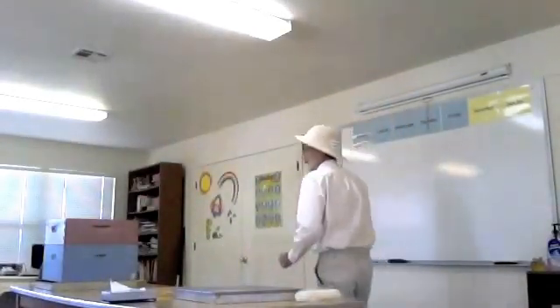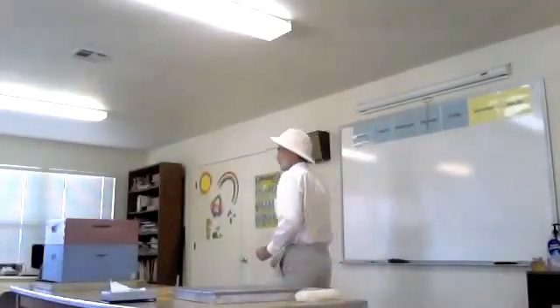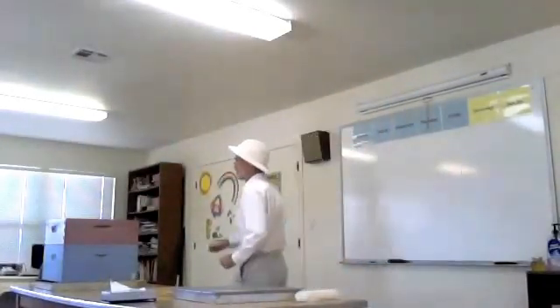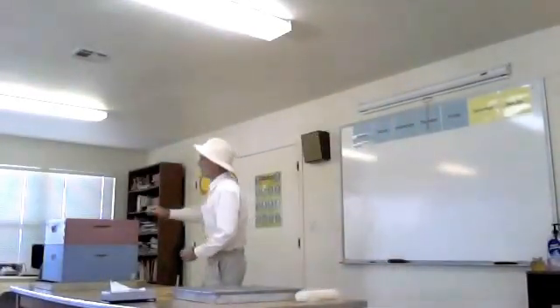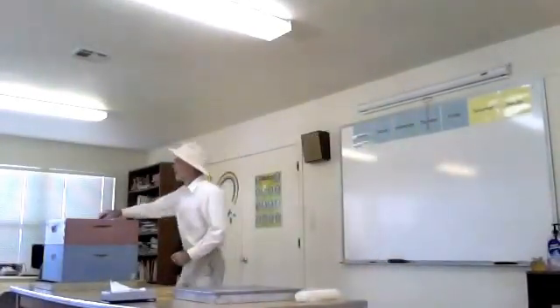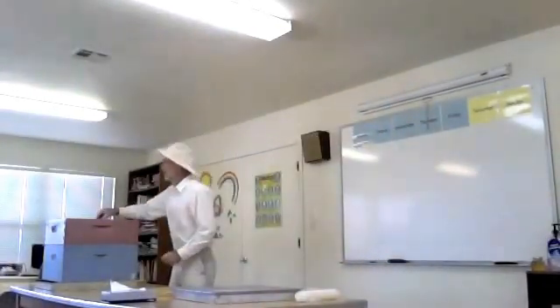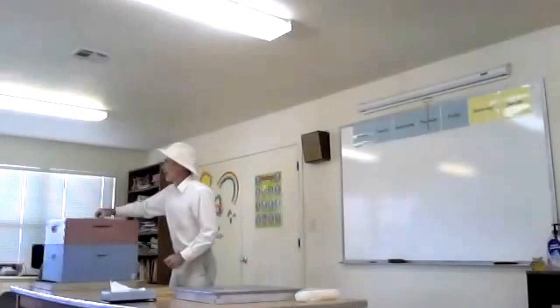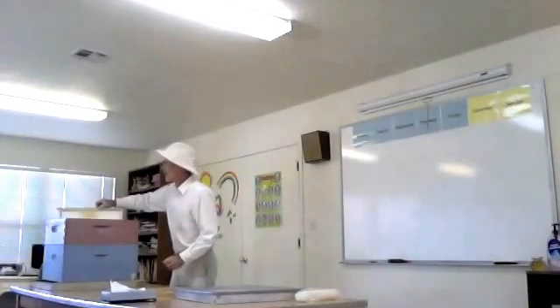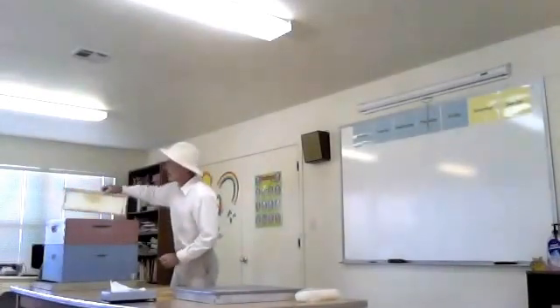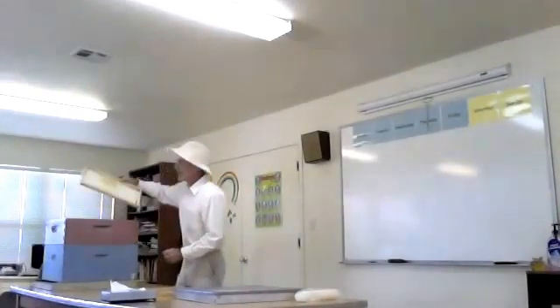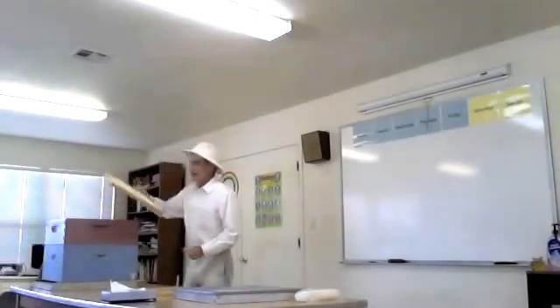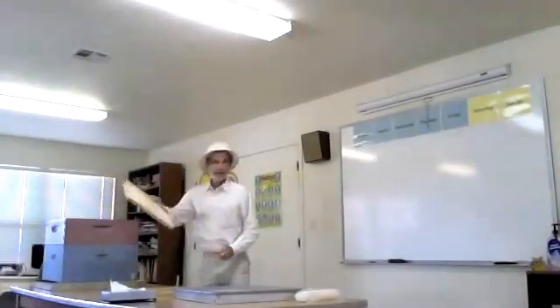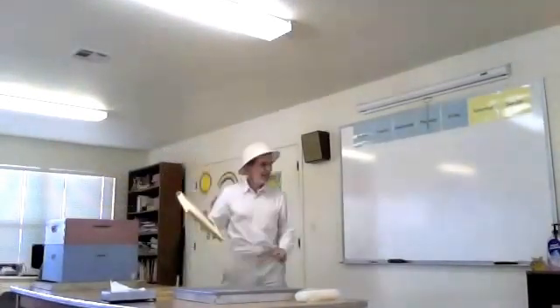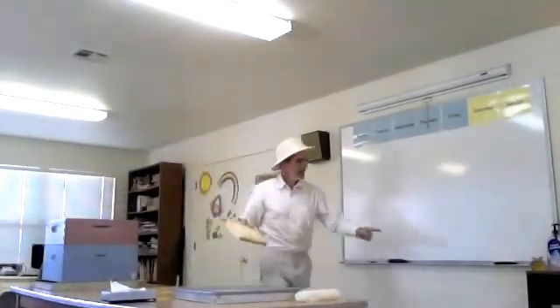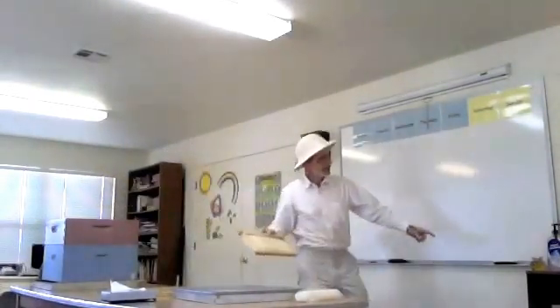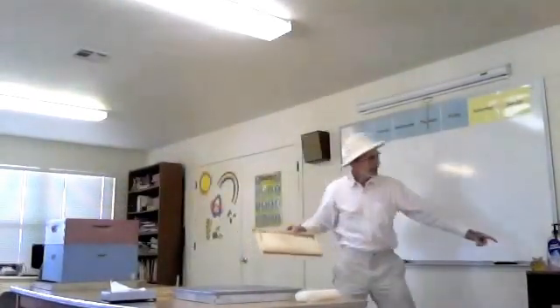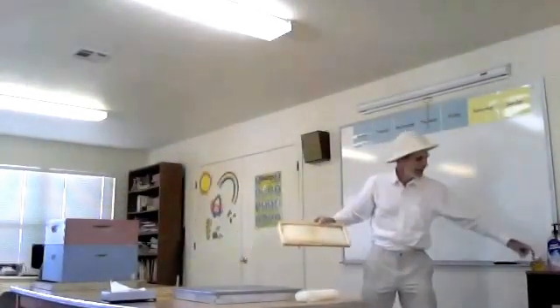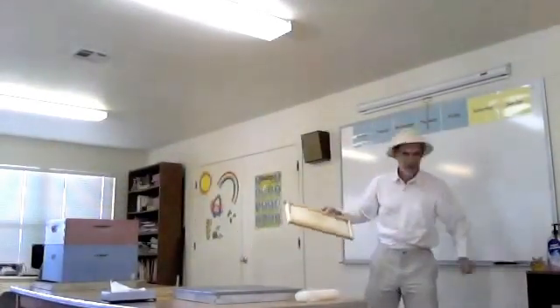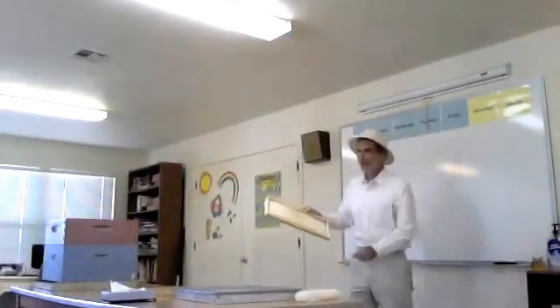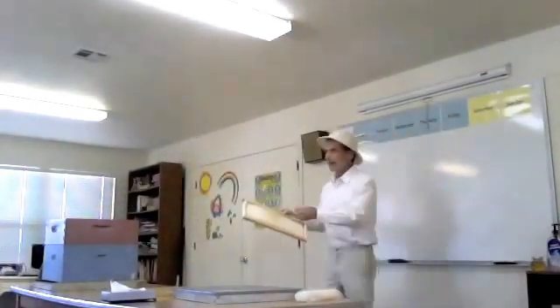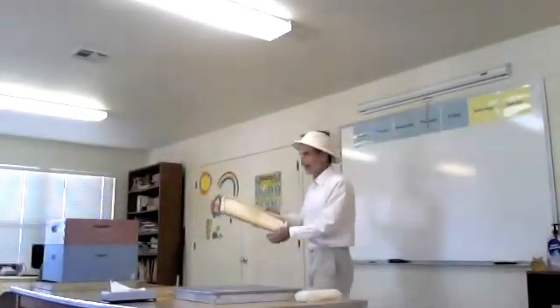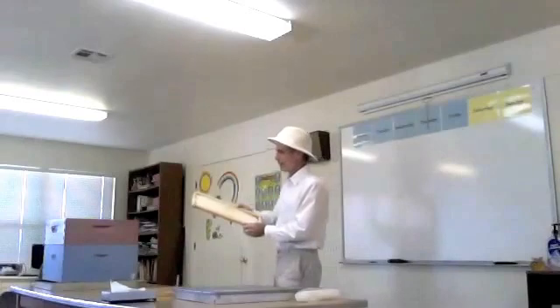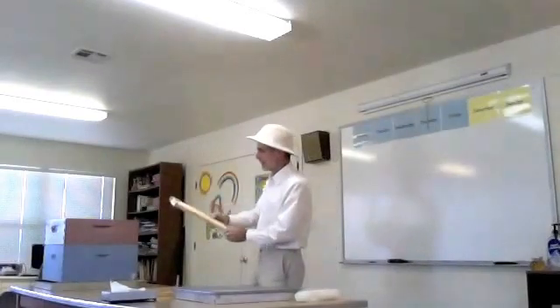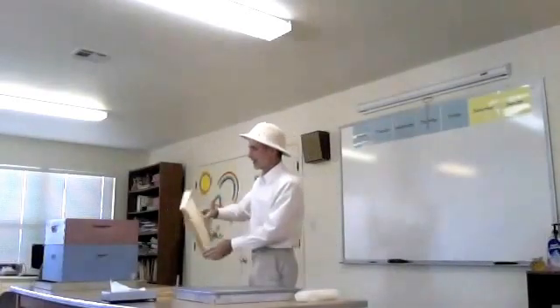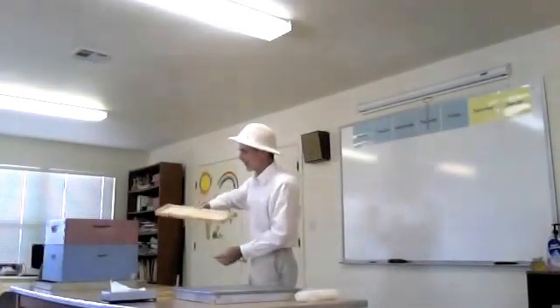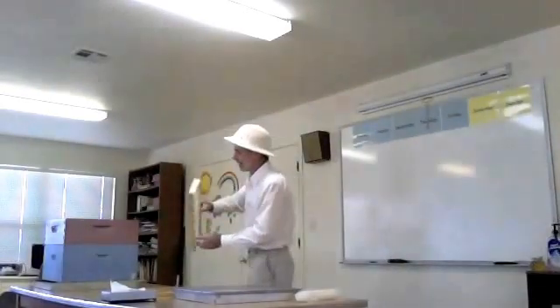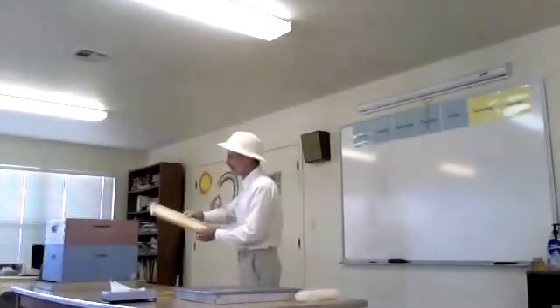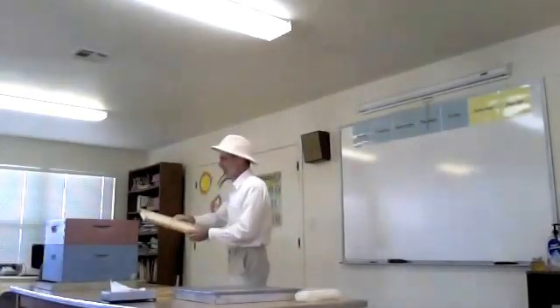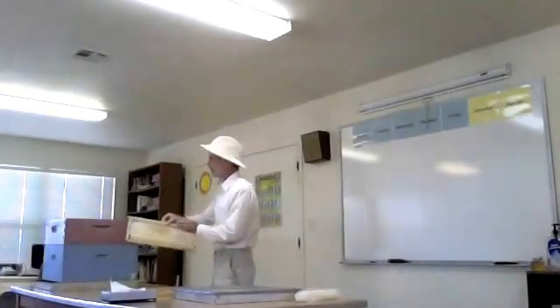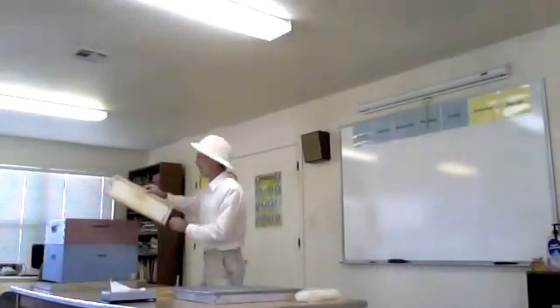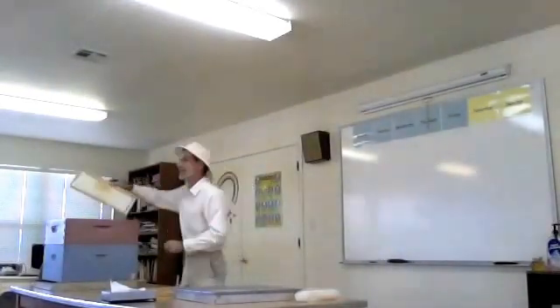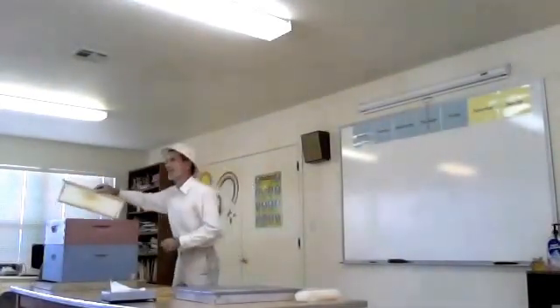These combs were recently containing this honey, which I'm allowing people to try today. Such fresh, lovely white wax.